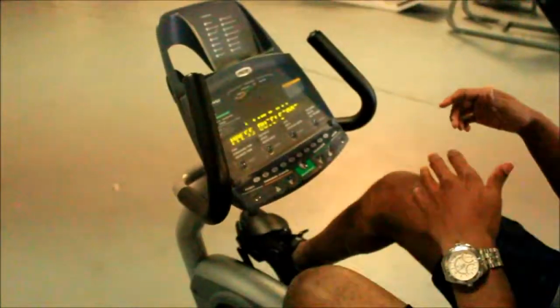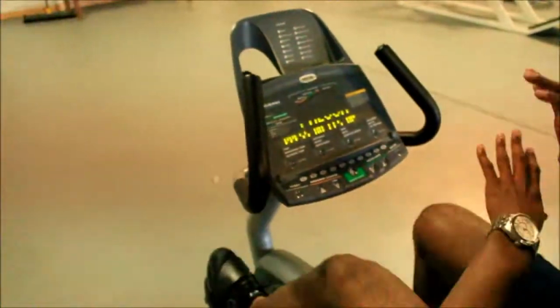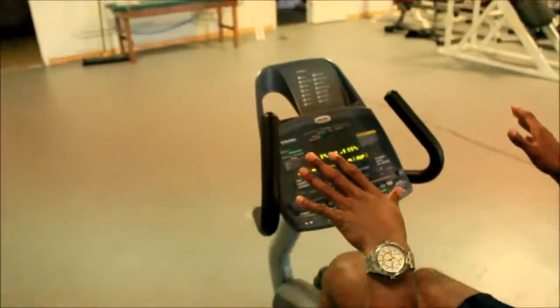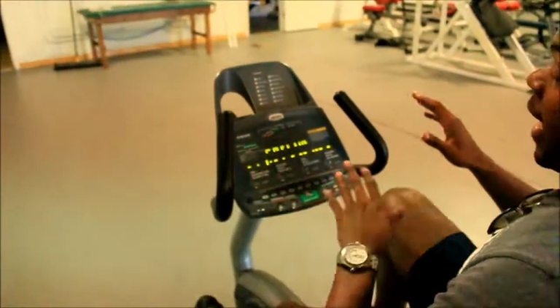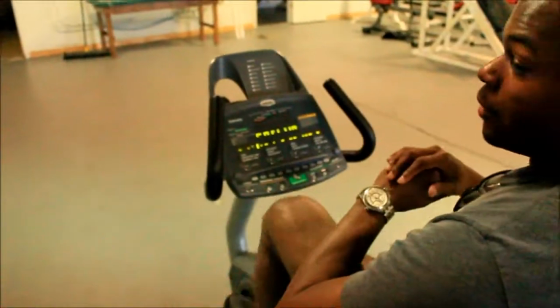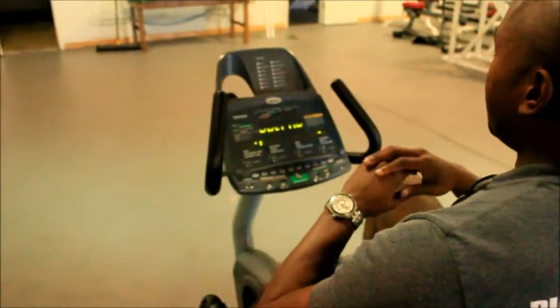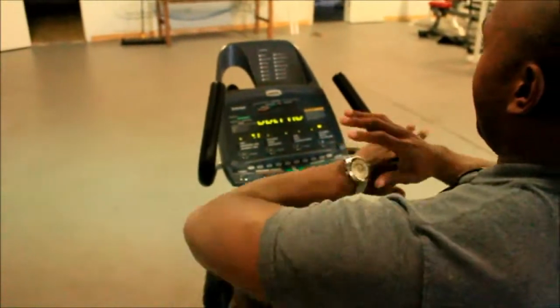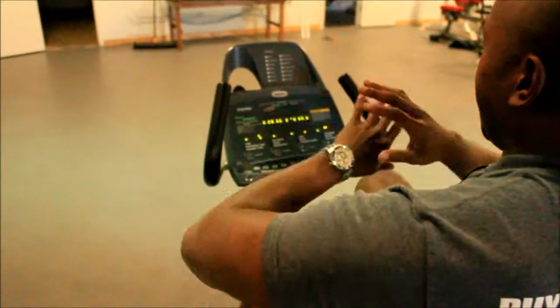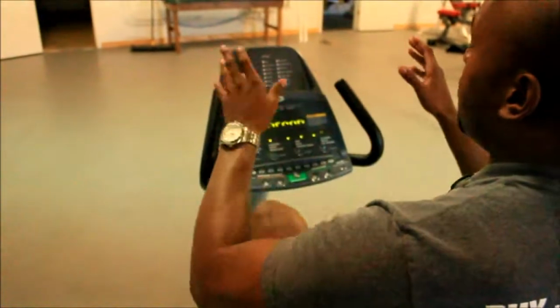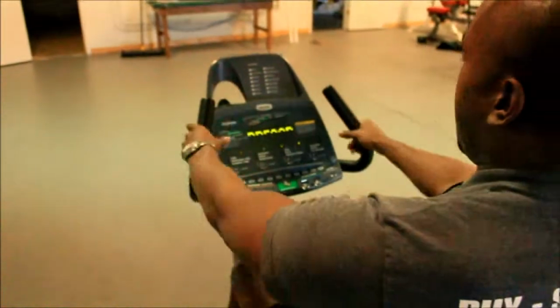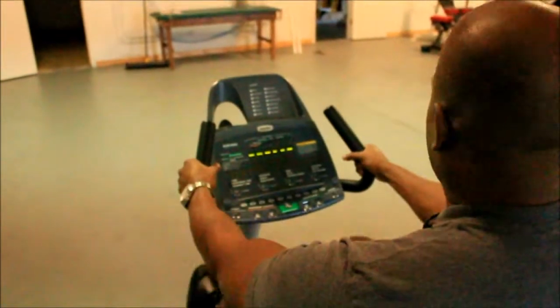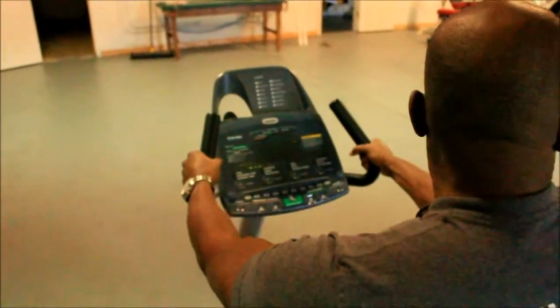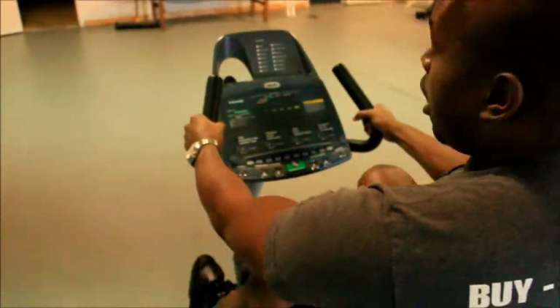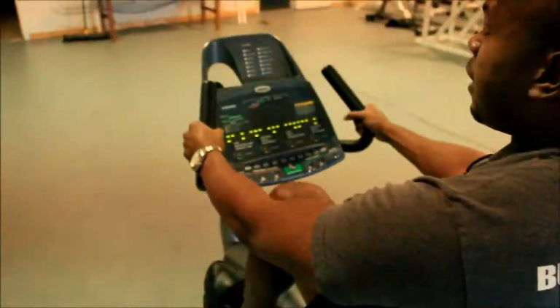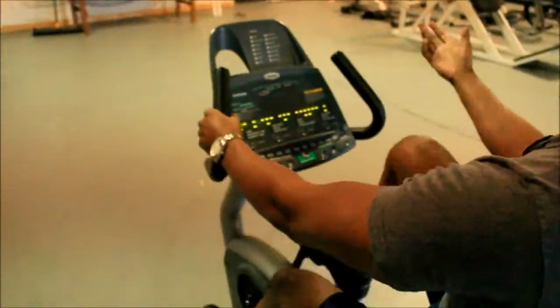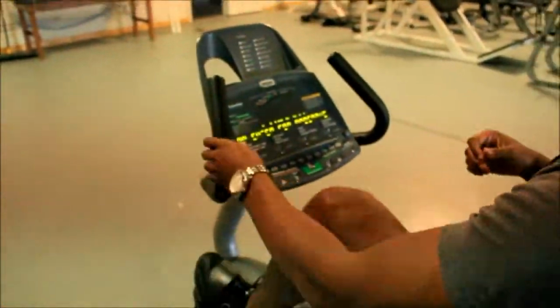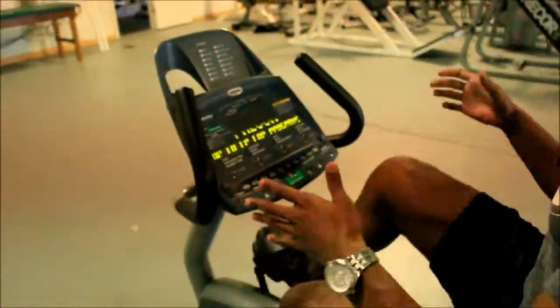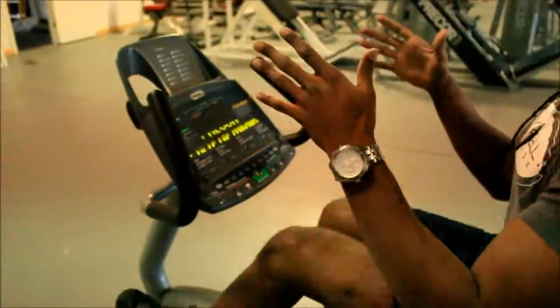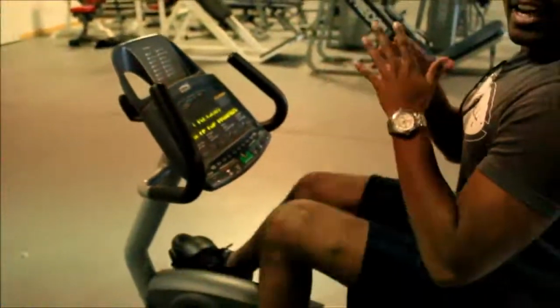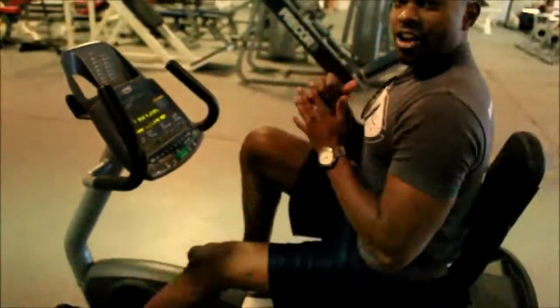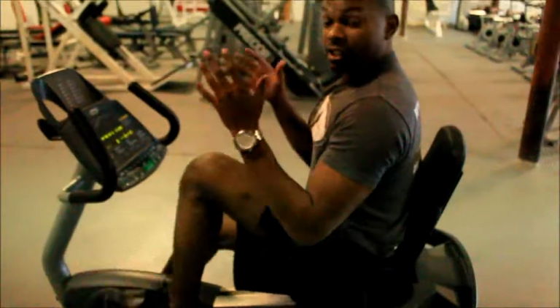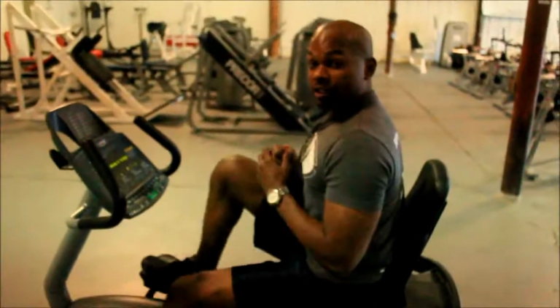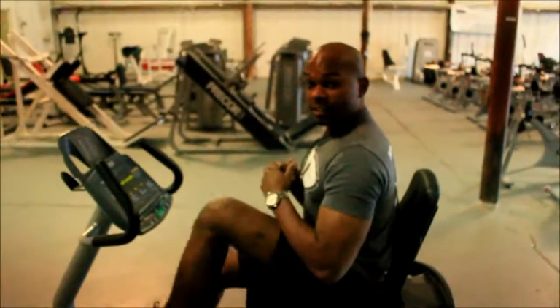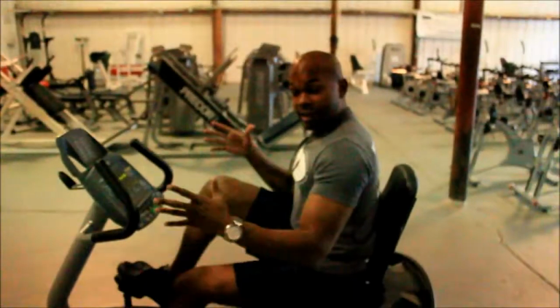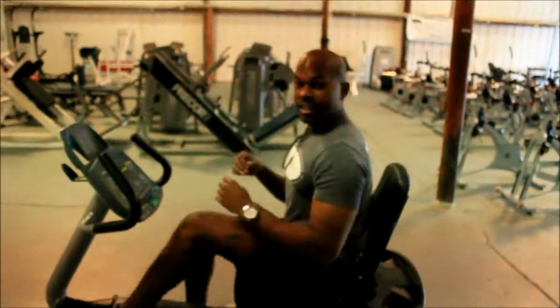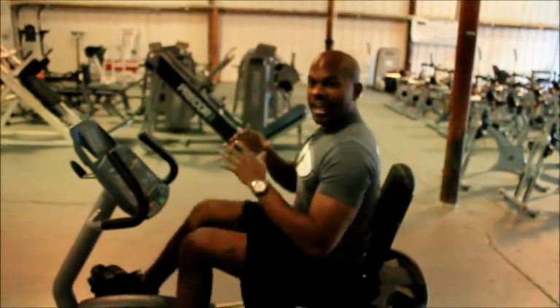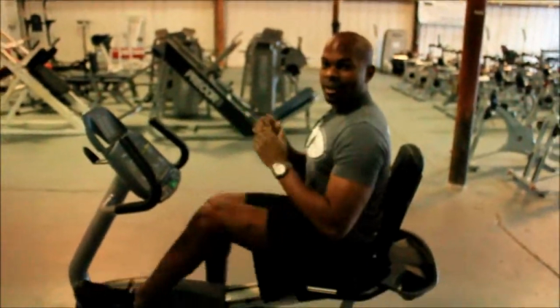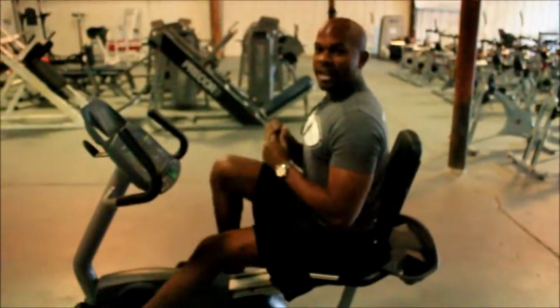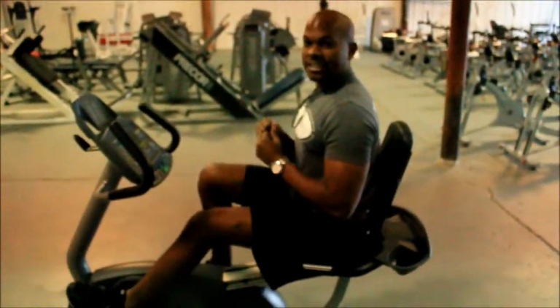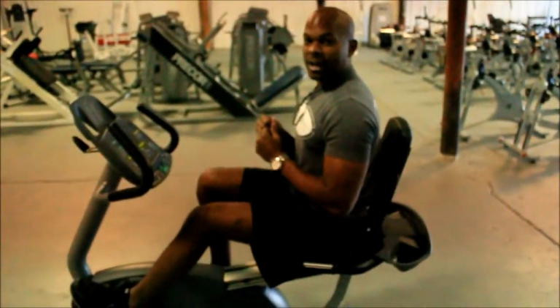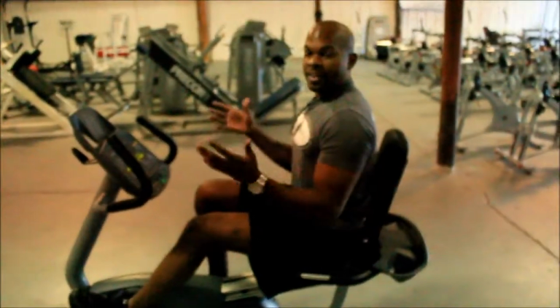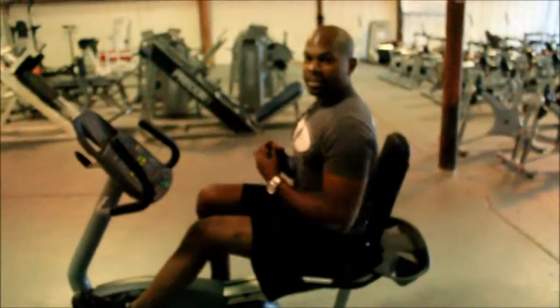This is a great piece to have. It's just new out of the box. If you have any questions, call us at 800-900-0526, or email us at sales@buyandsellfitness.com. Thanks for your time.